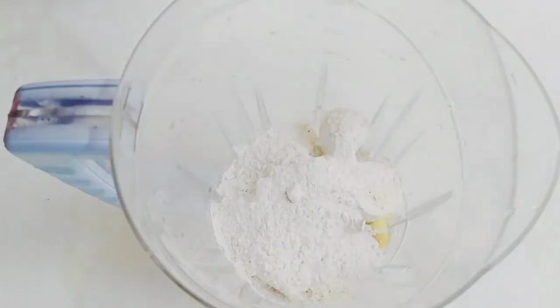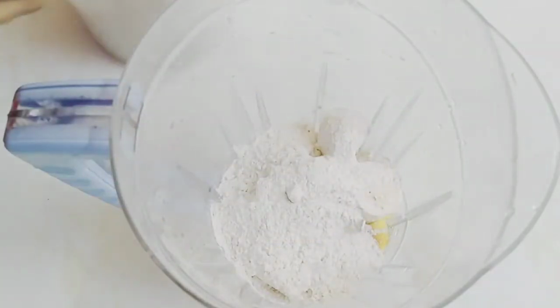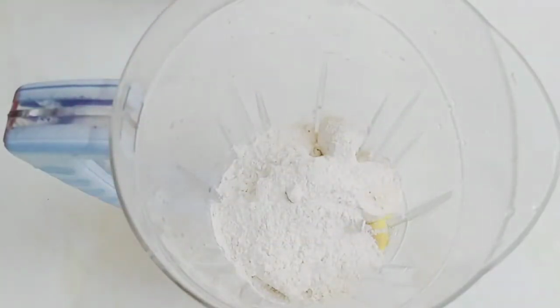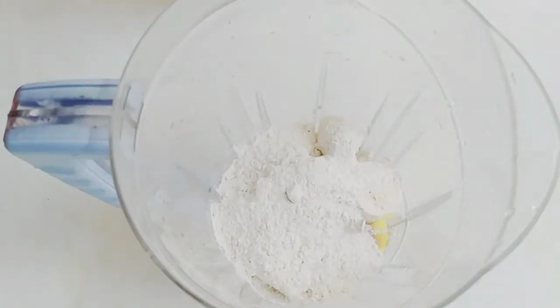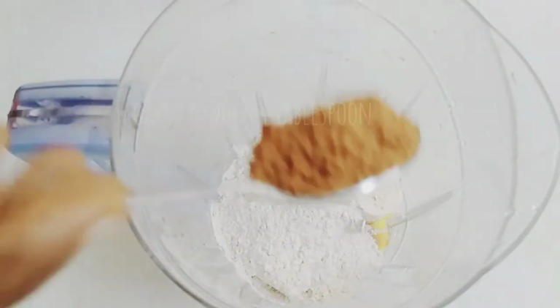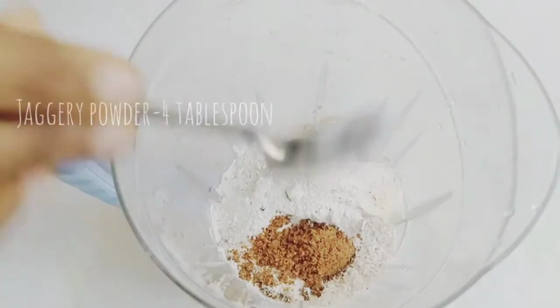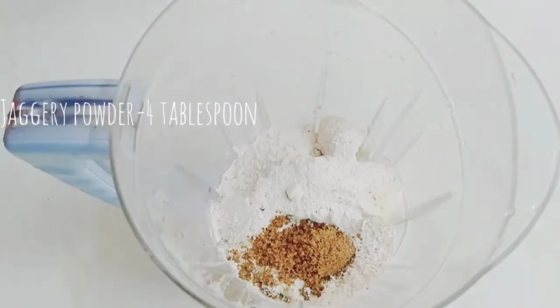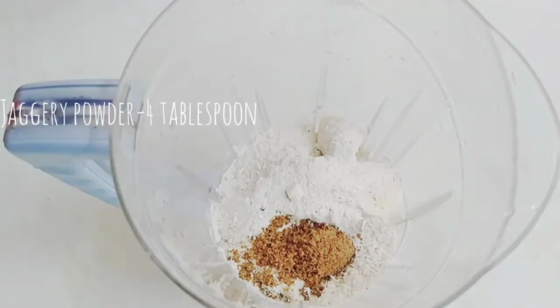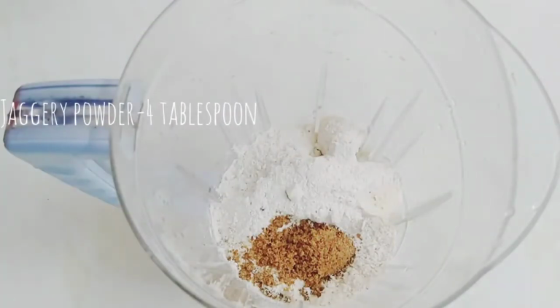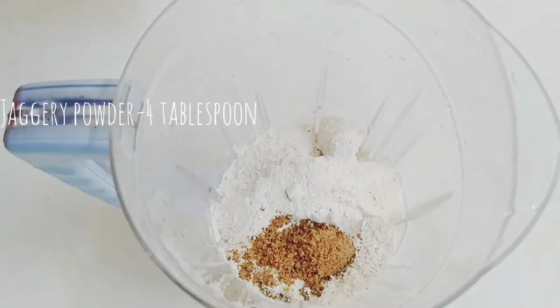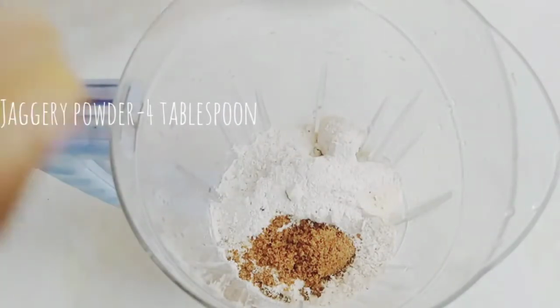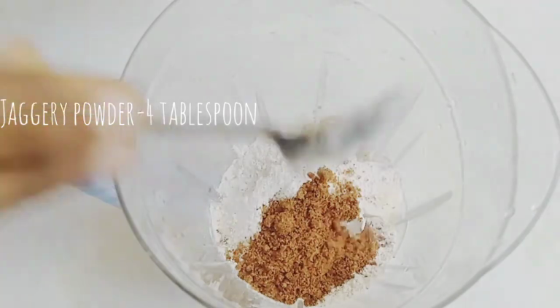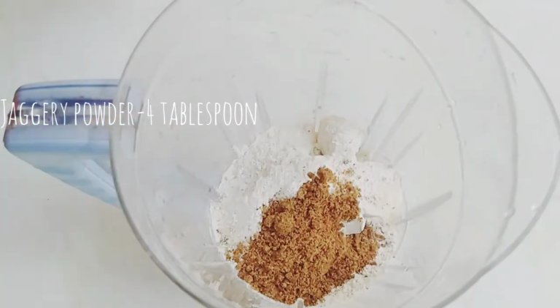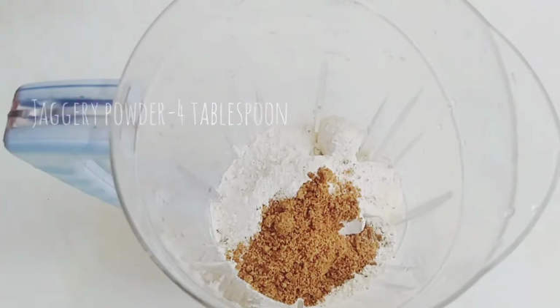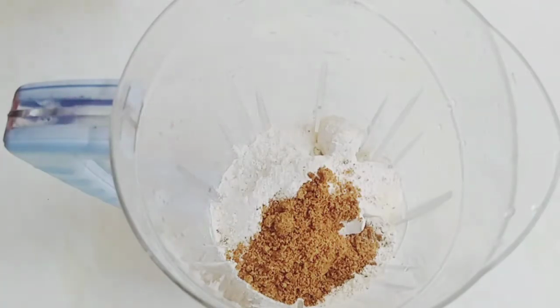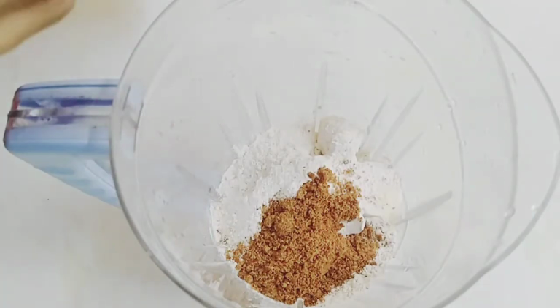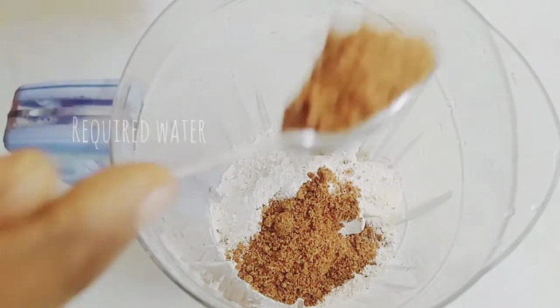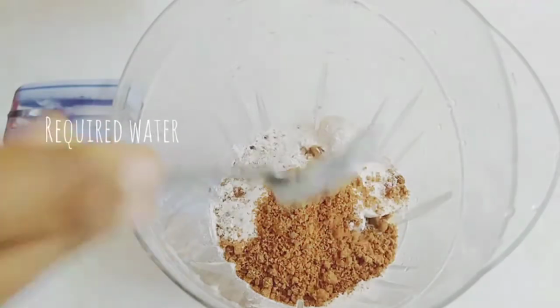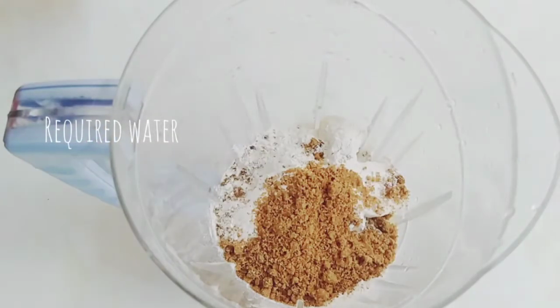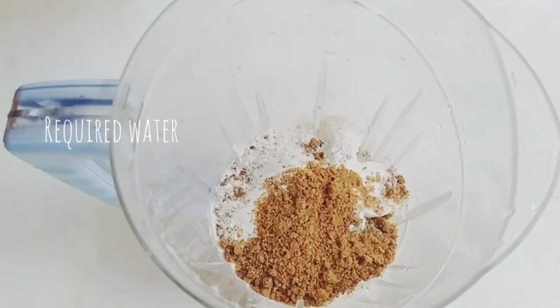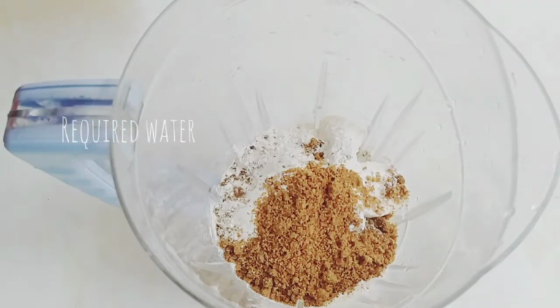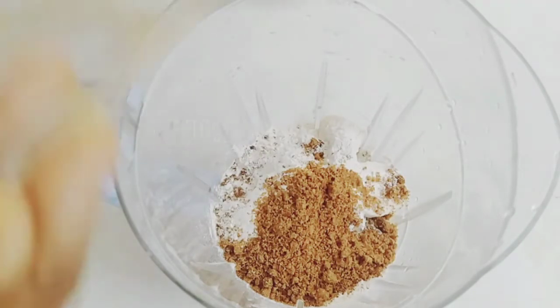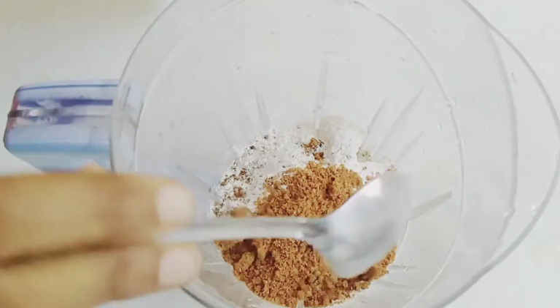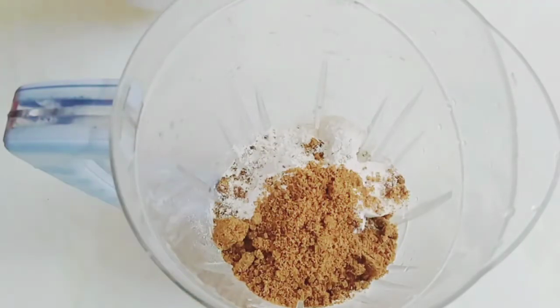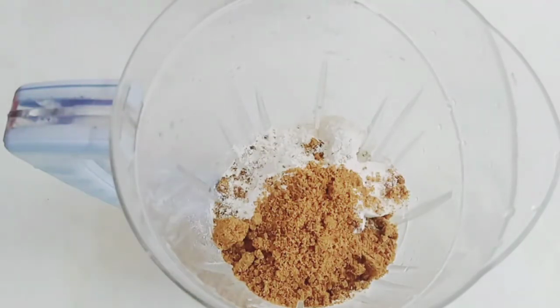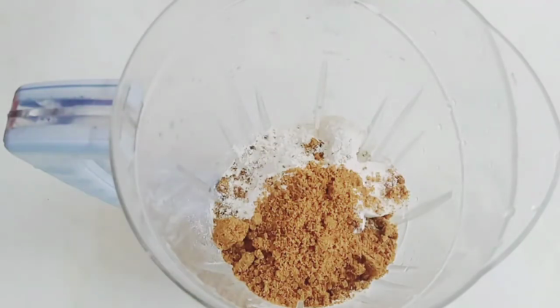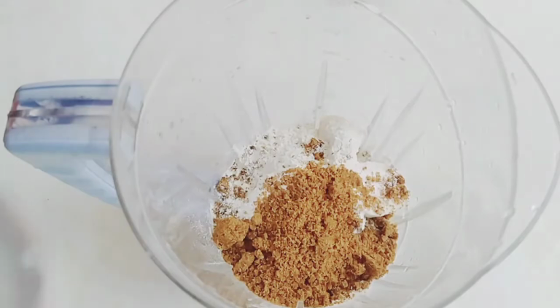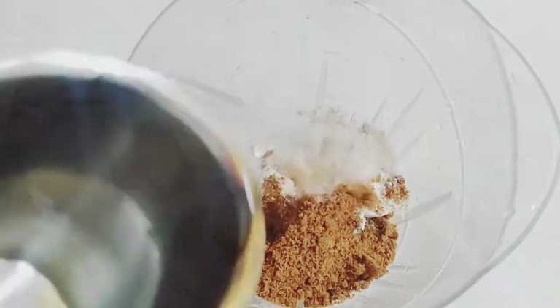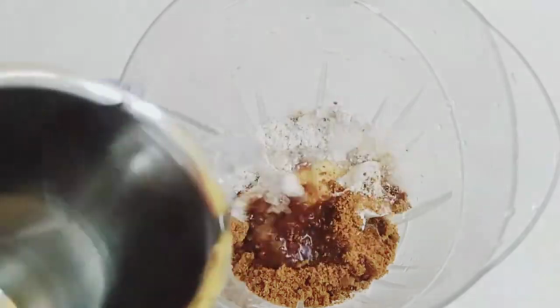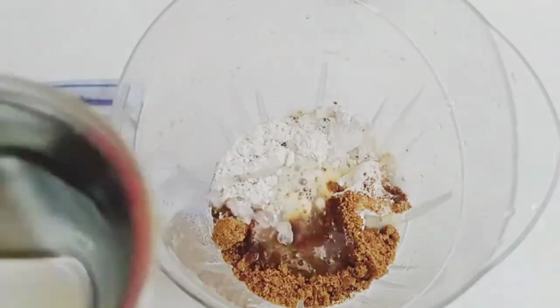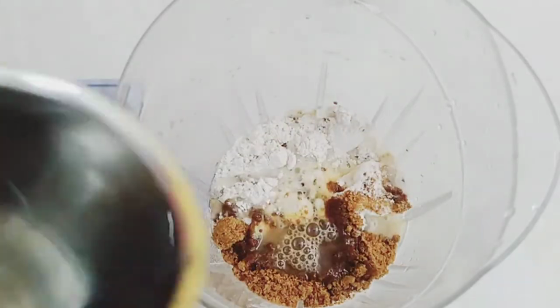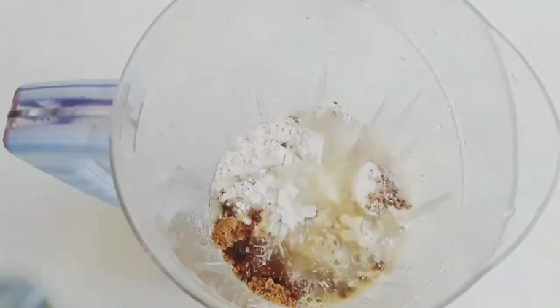2 tablespoons of water. 3 tablespoons, 1 teaspoon of lemon. Add it as well.